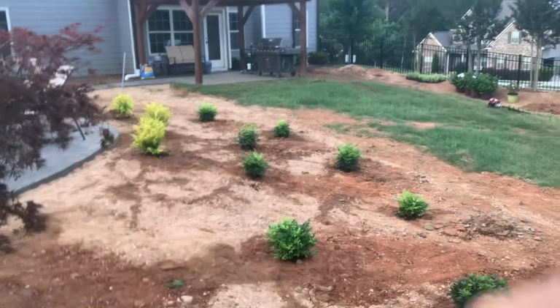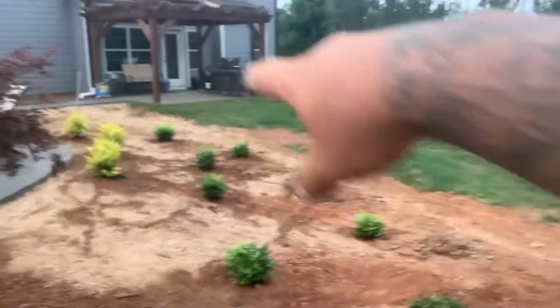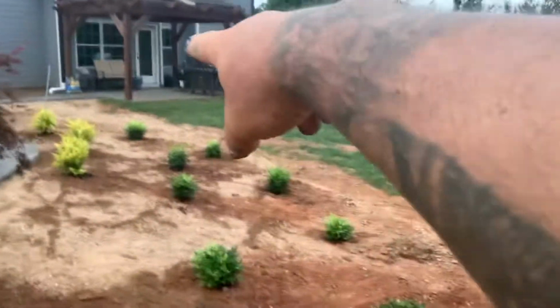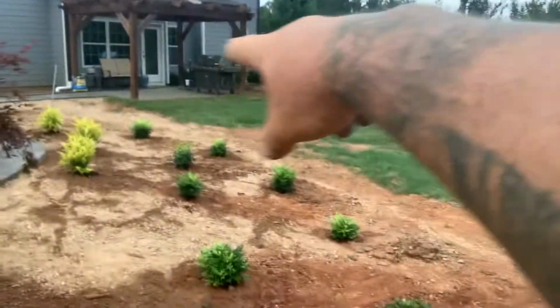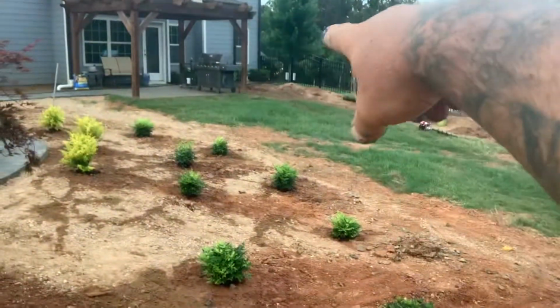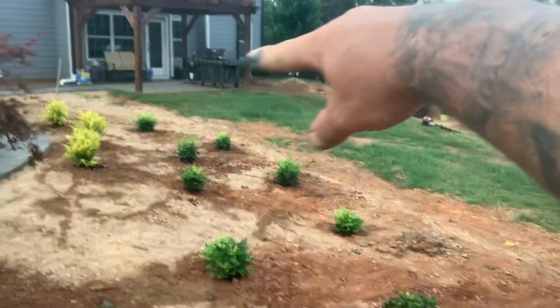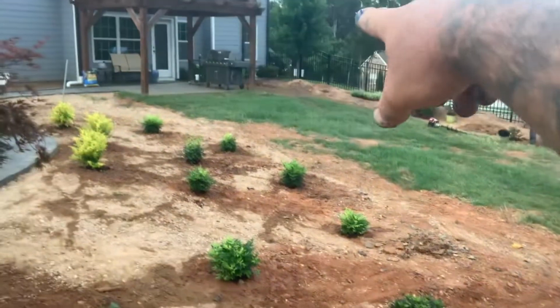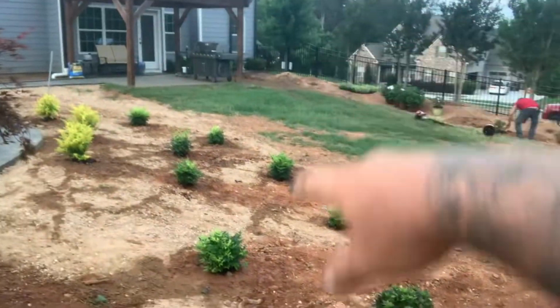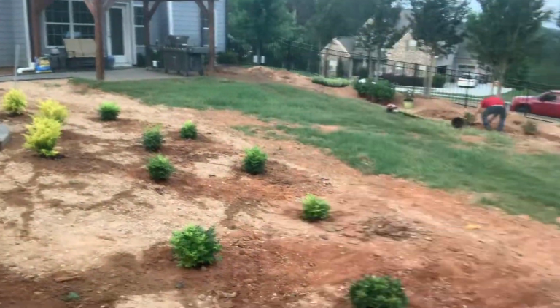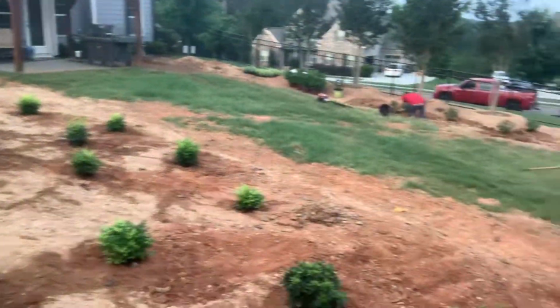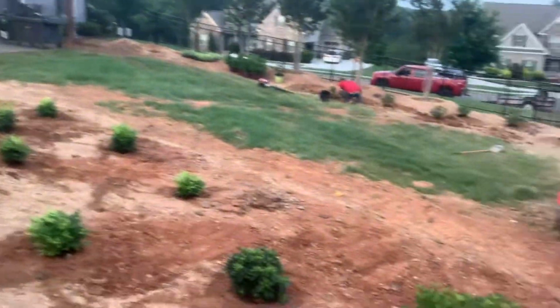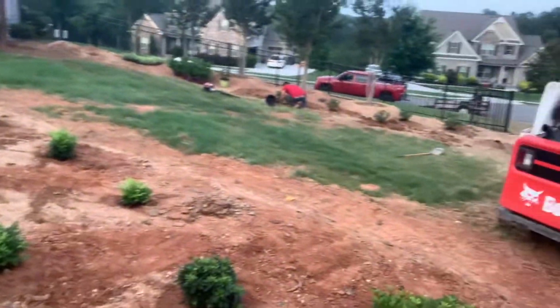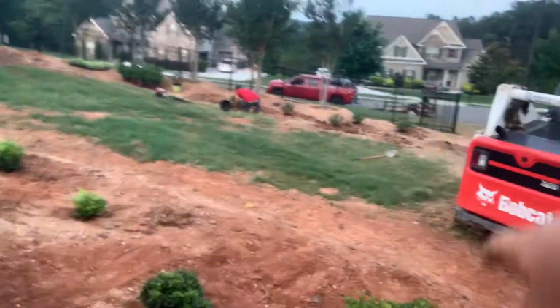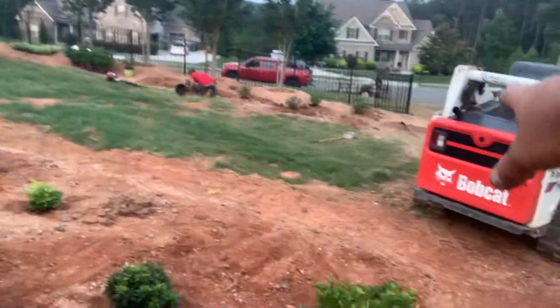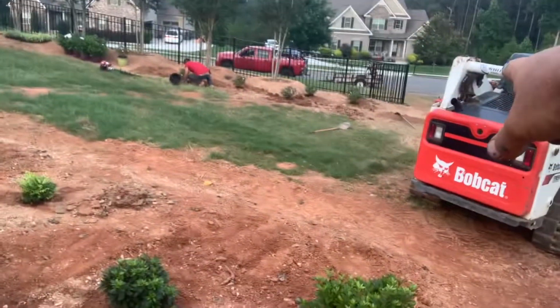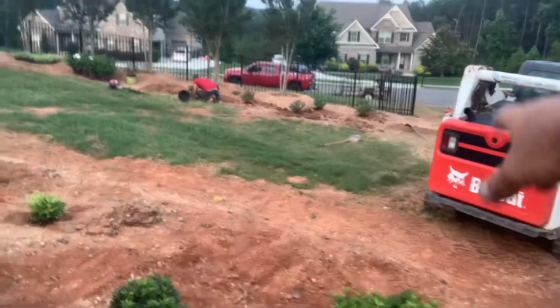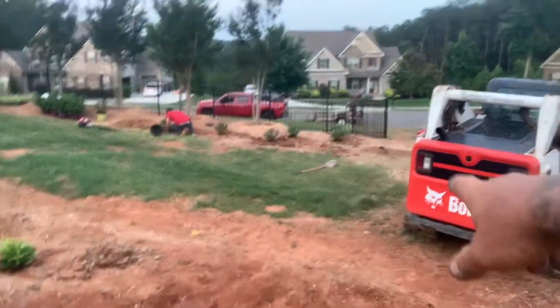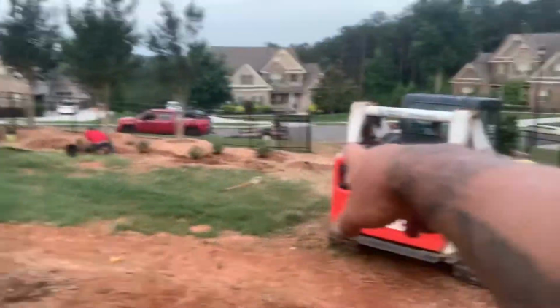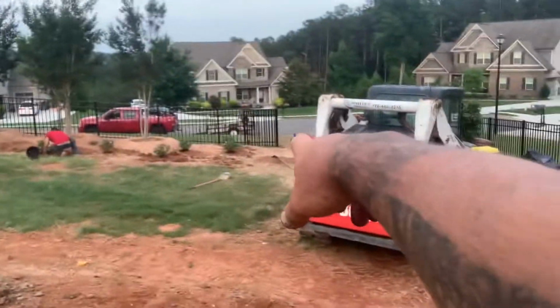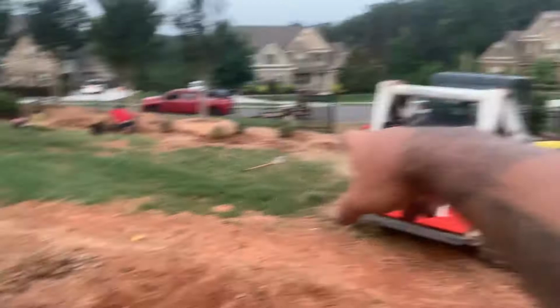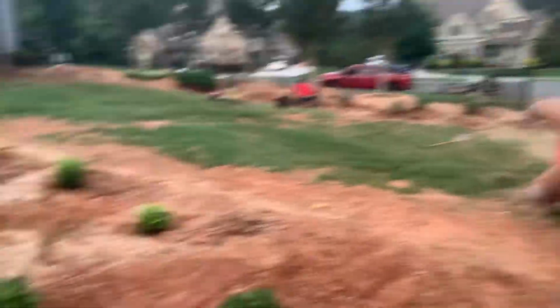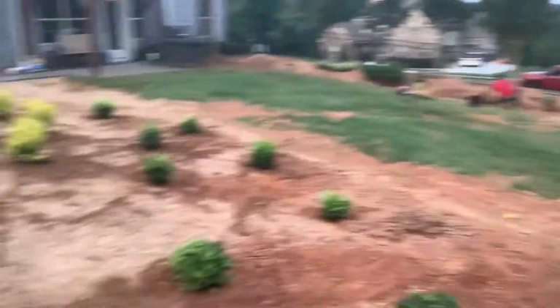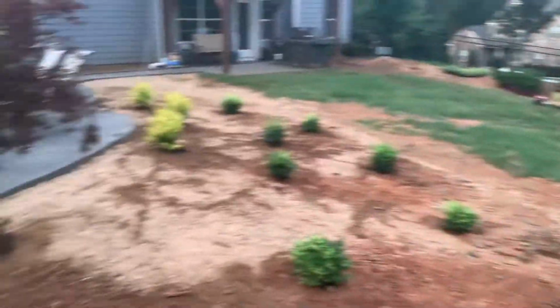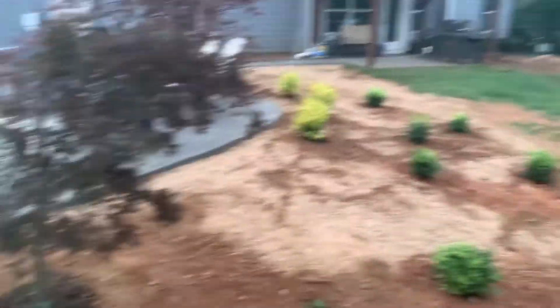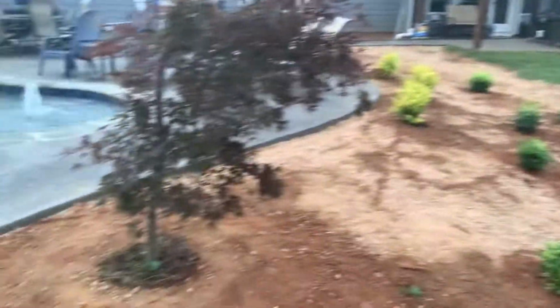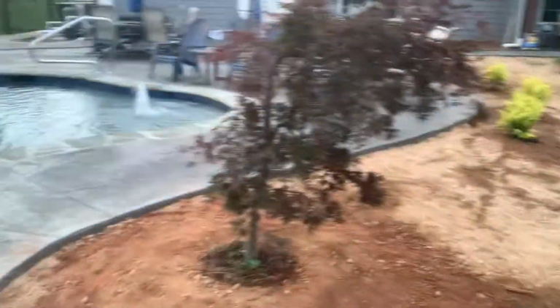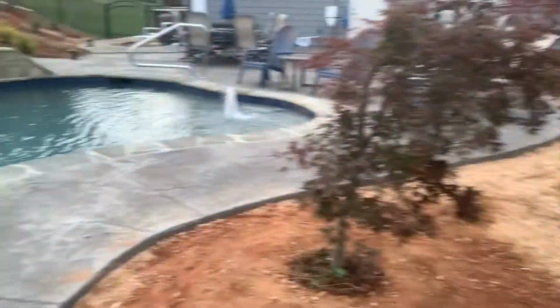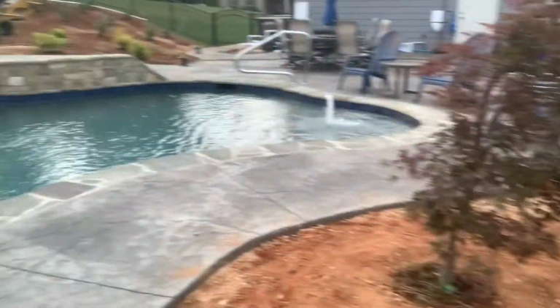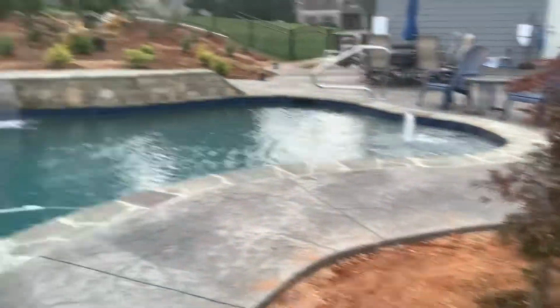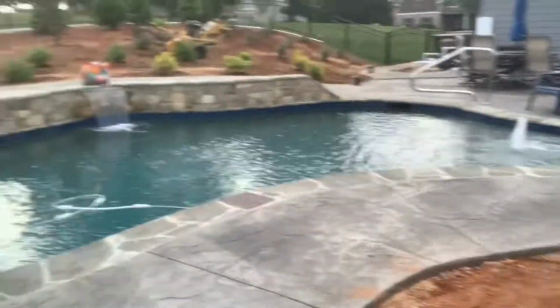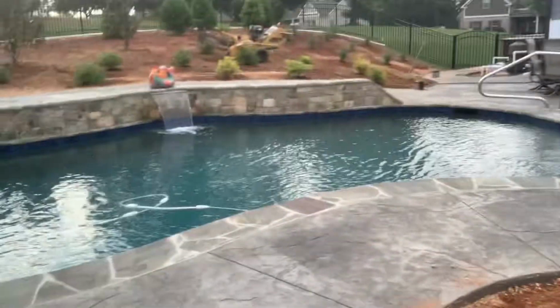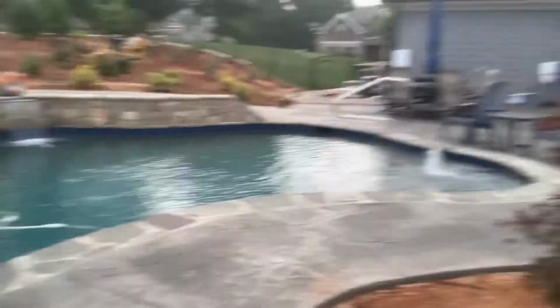Another walkway over there from the grill to that gate. I got a double gate here. Phenomenal.